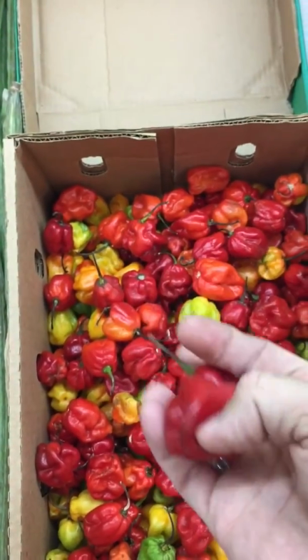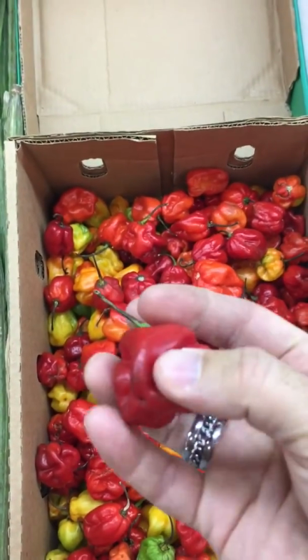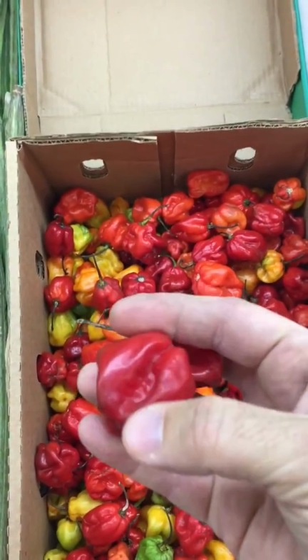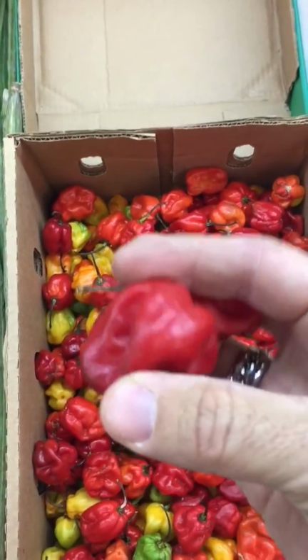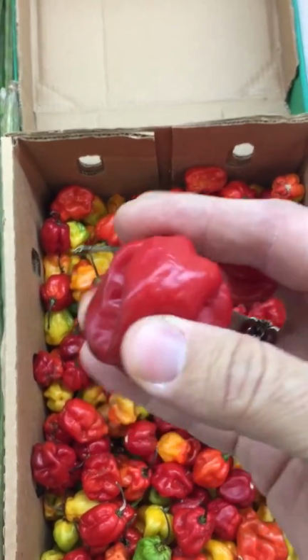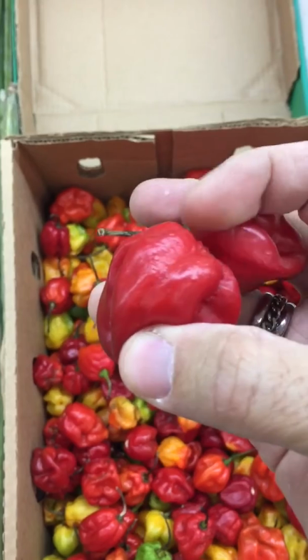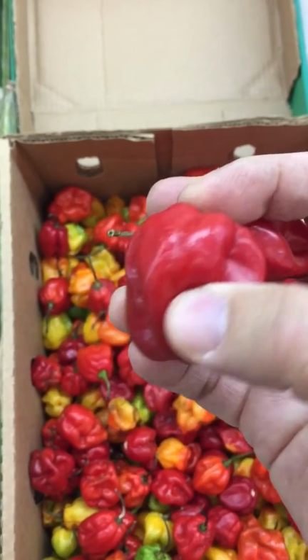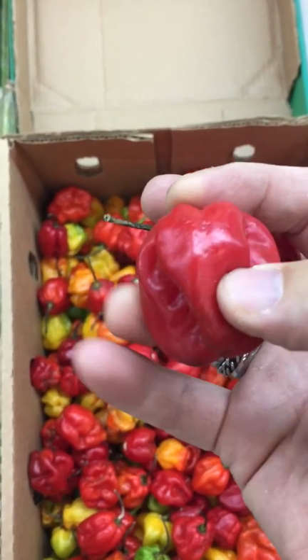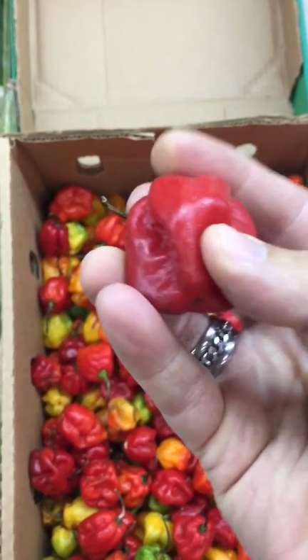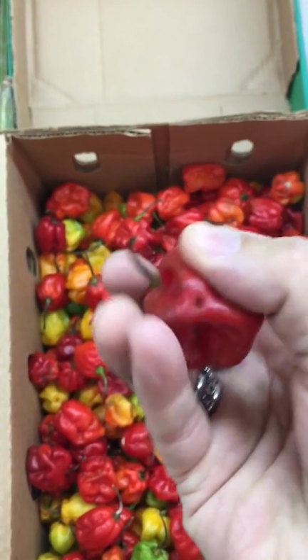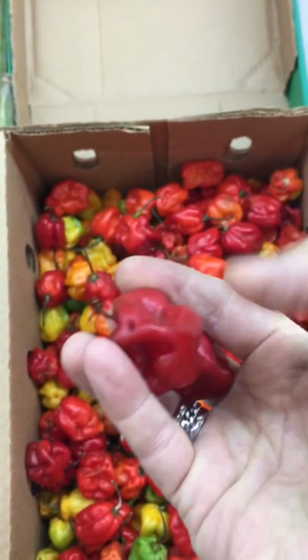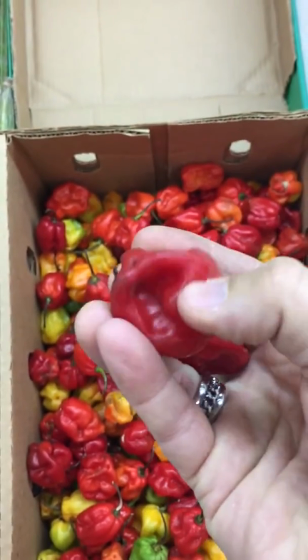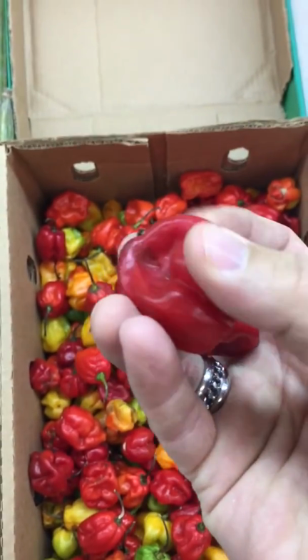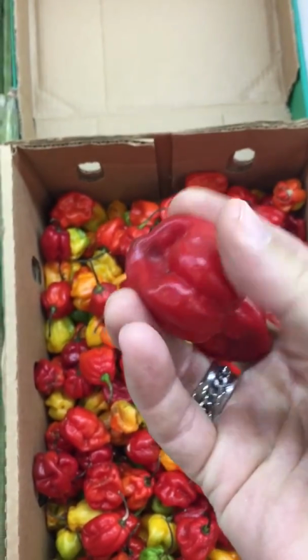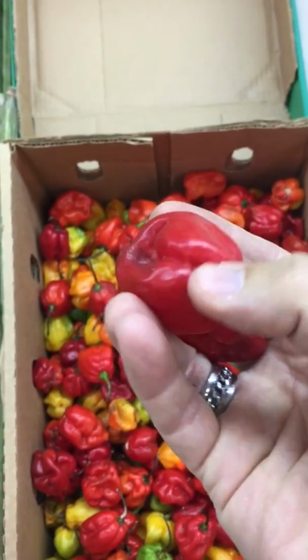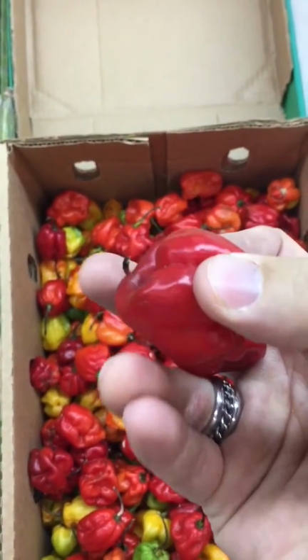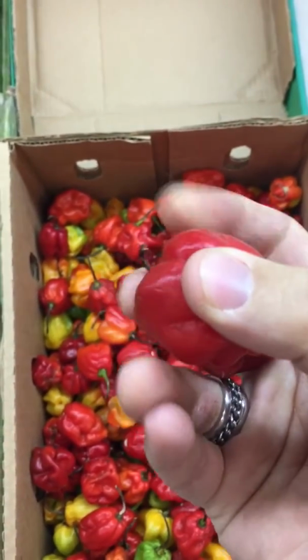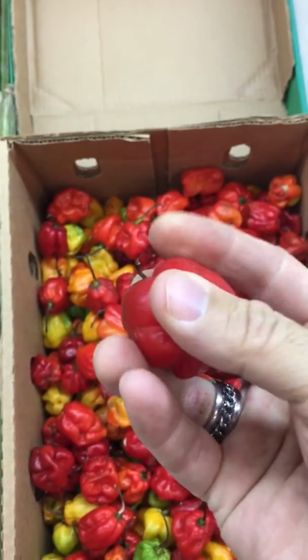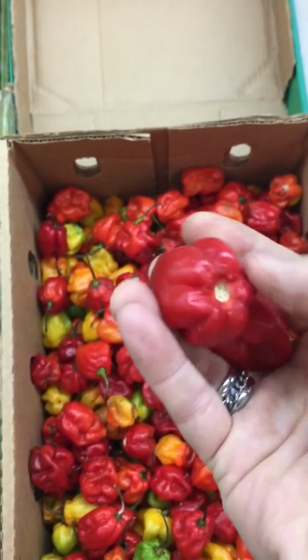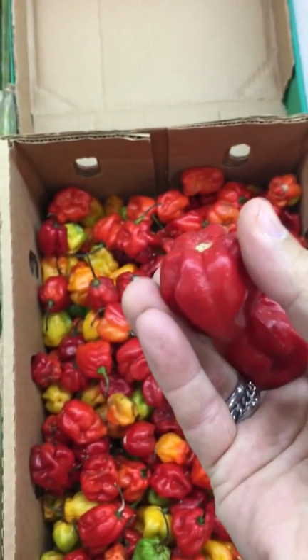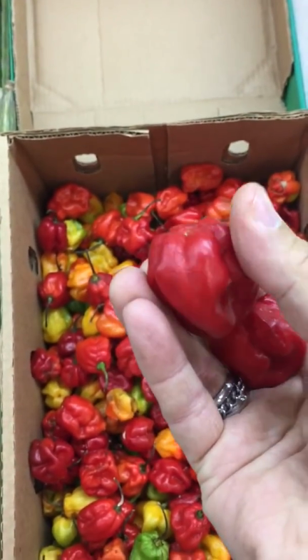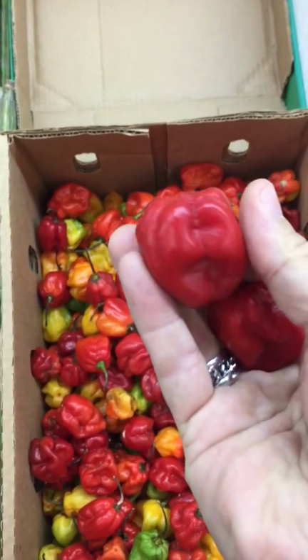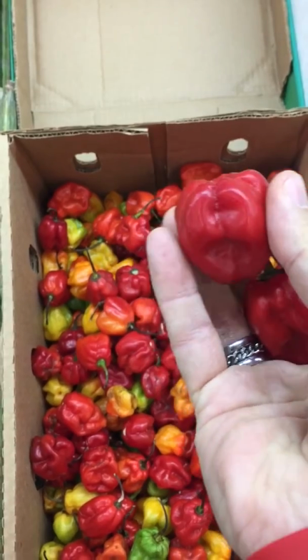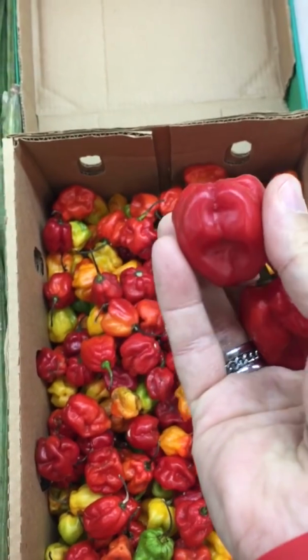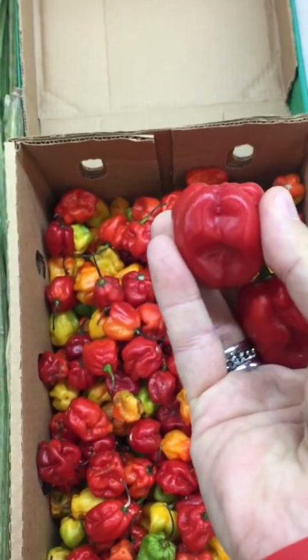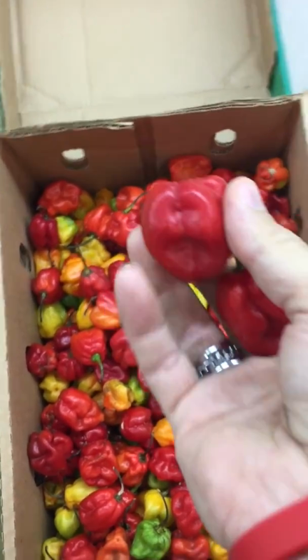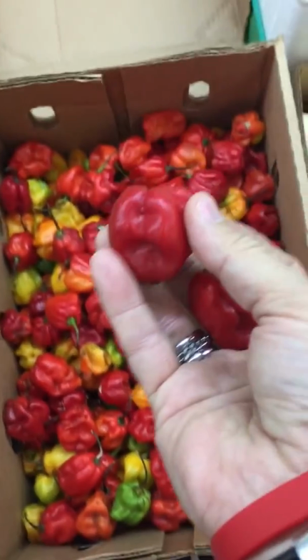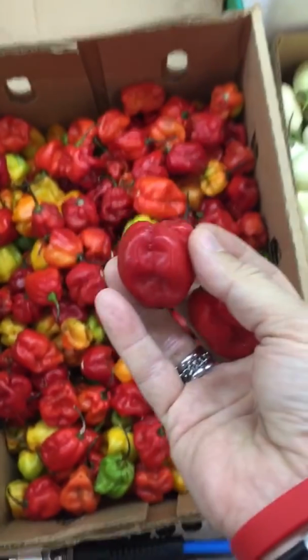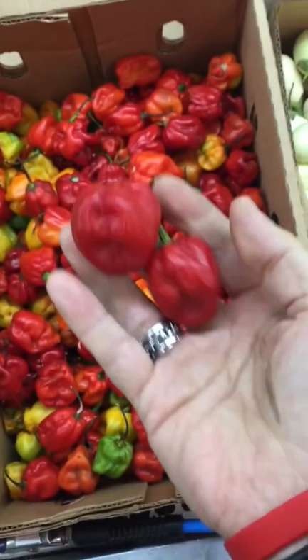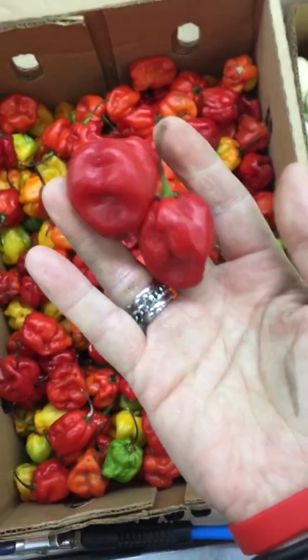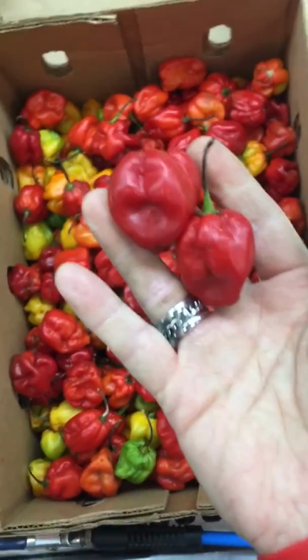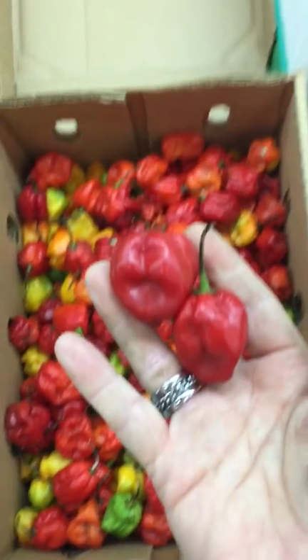If you've never tried them — nice chili, nice habanero flavor, nice warmth. And some of these pods are considerably bigger.